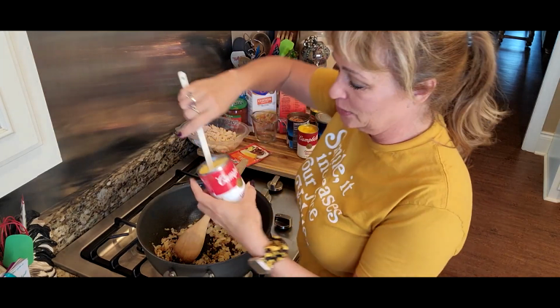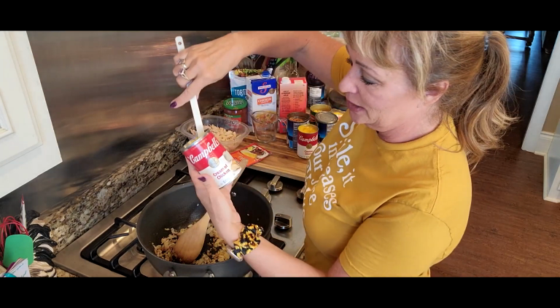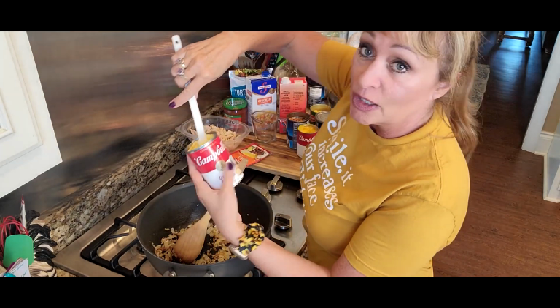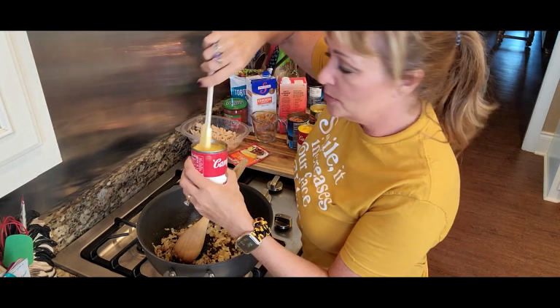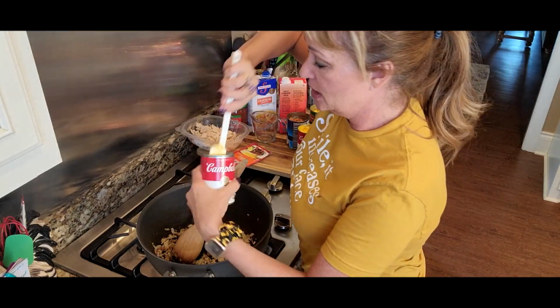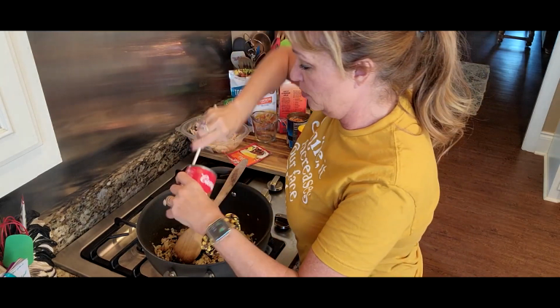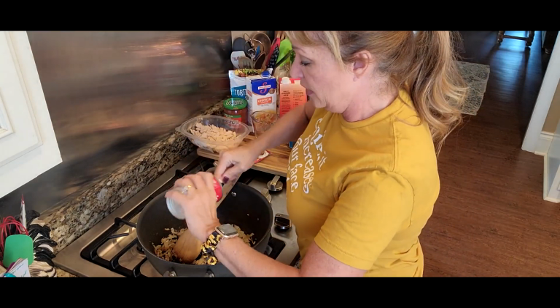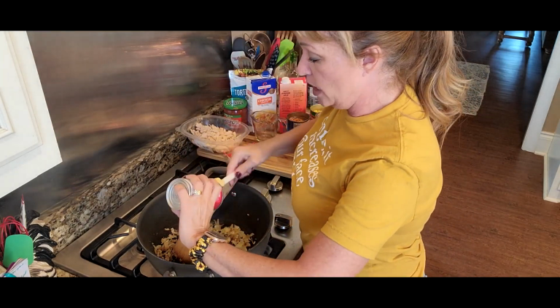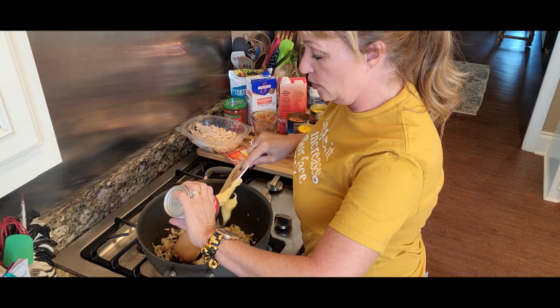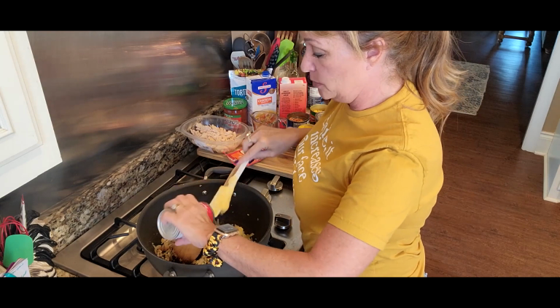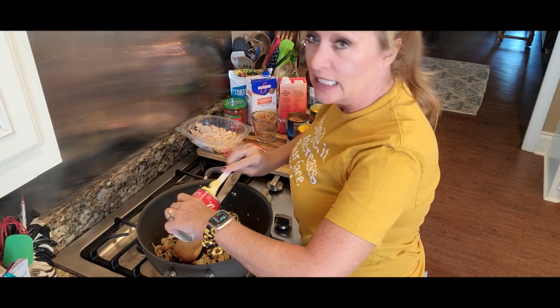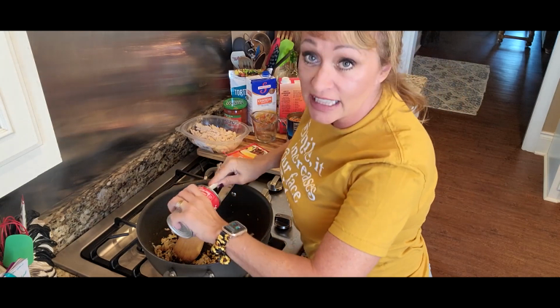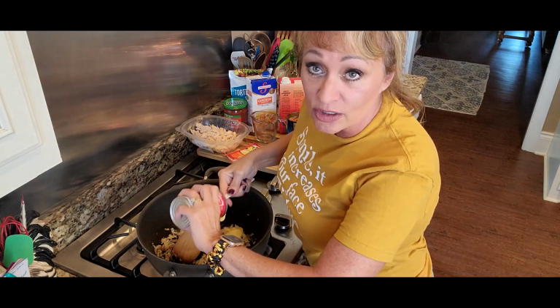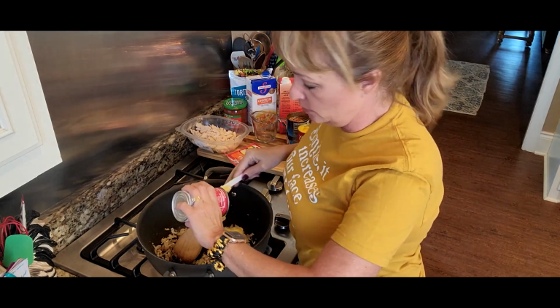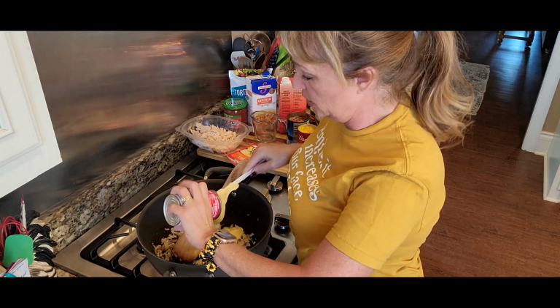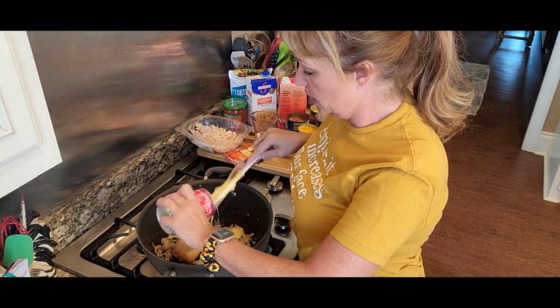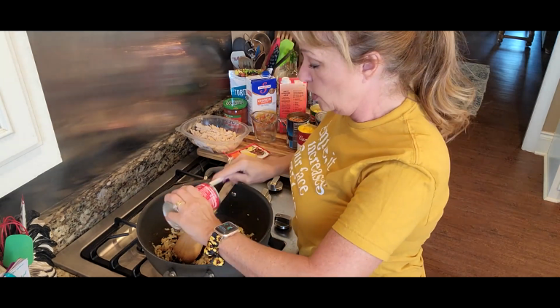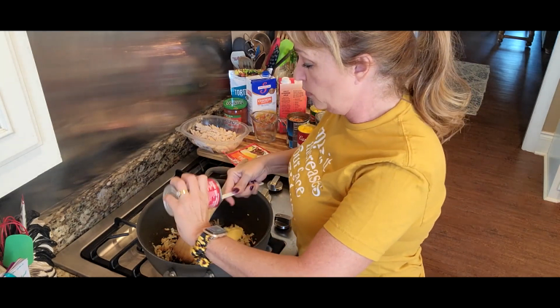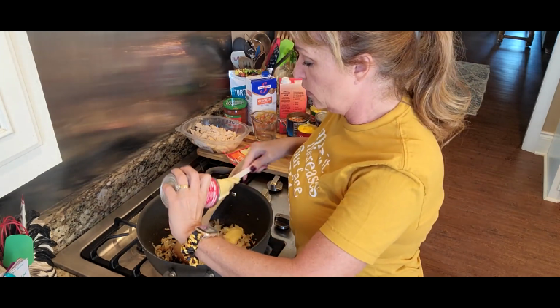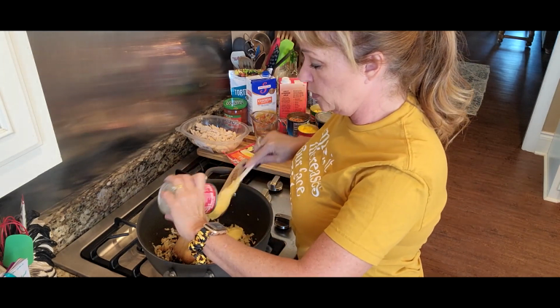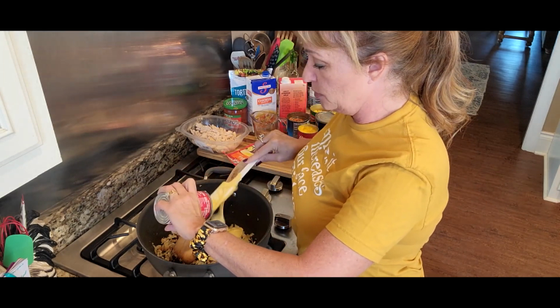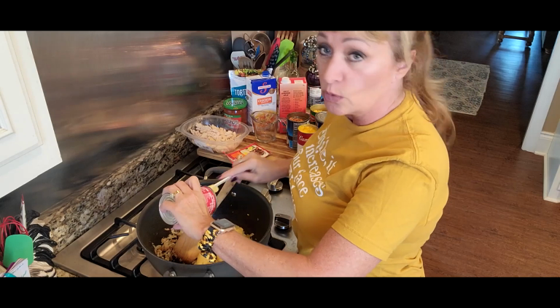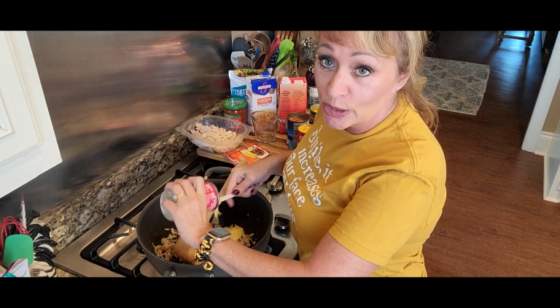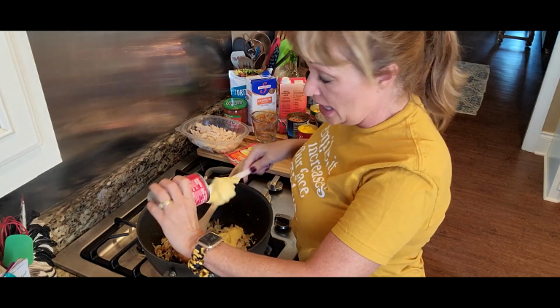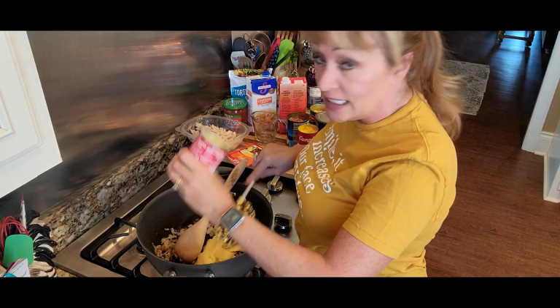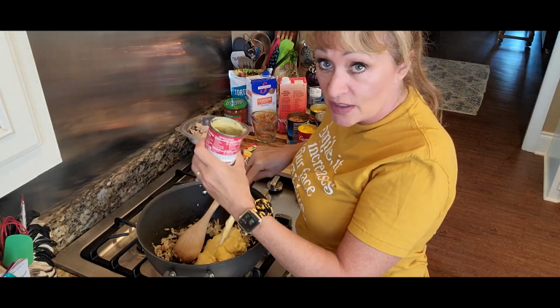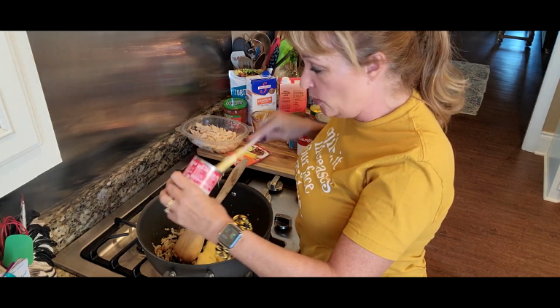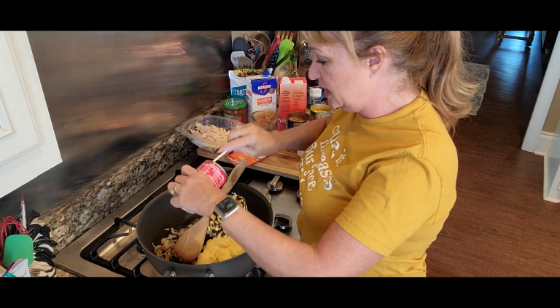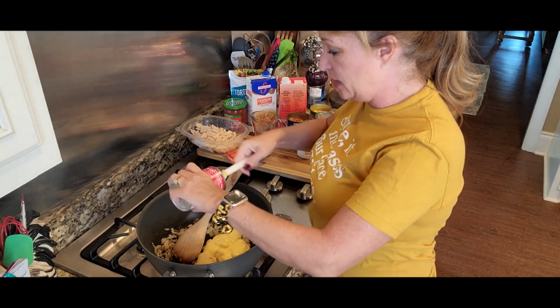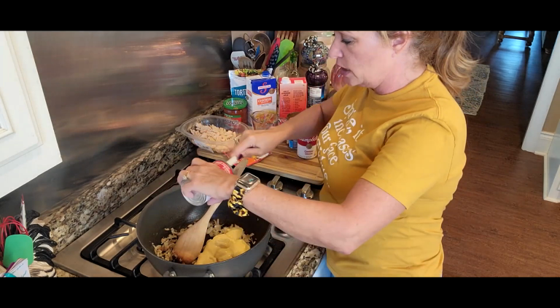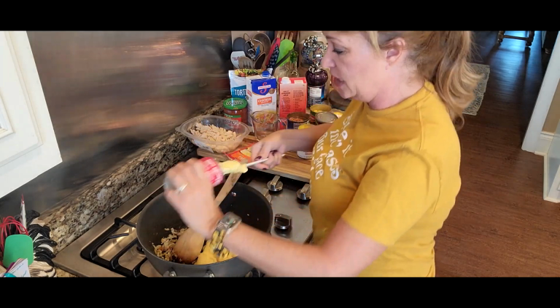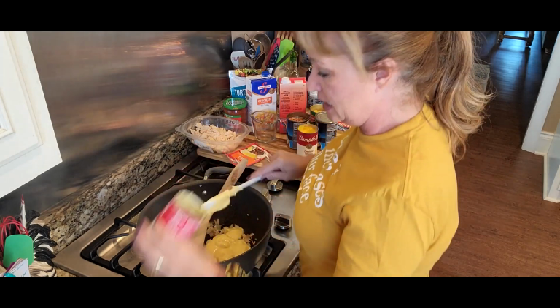Into our onions goes something really cool — cream of chicken soup. This way we don't have to make any kind of thickener, we don't have to use cornmeal or make a roux. They did all that for us at the factory — wasn't that fantastic!